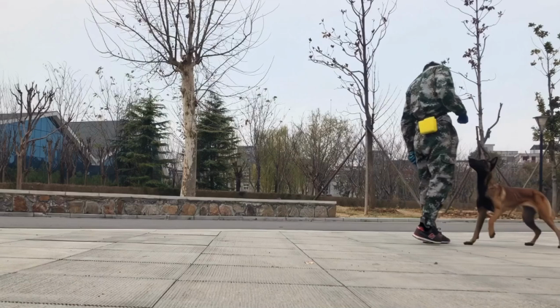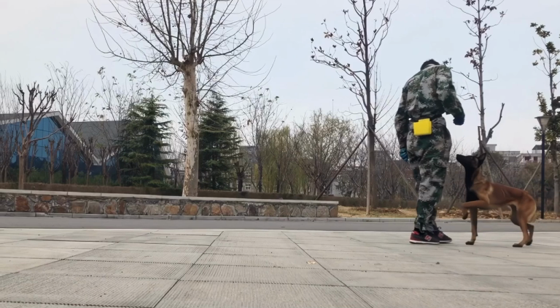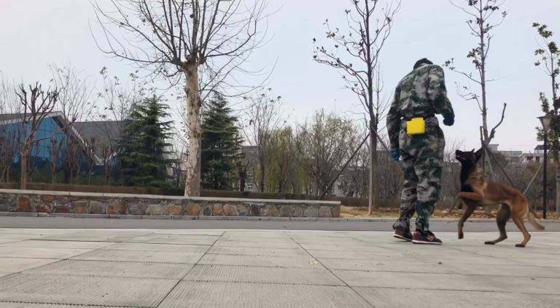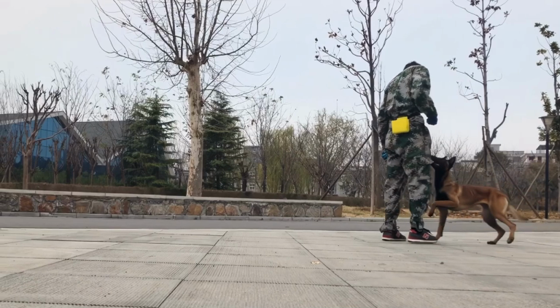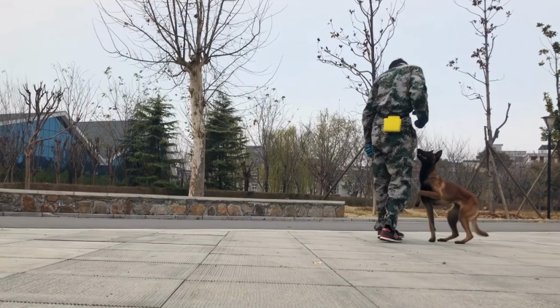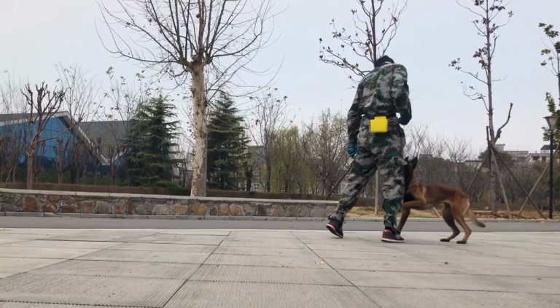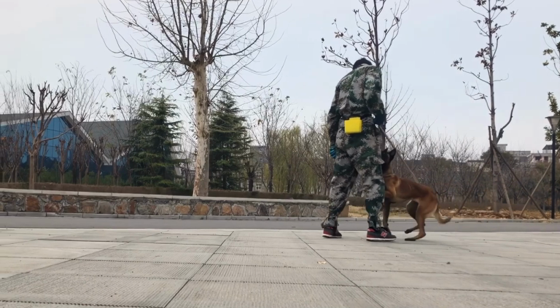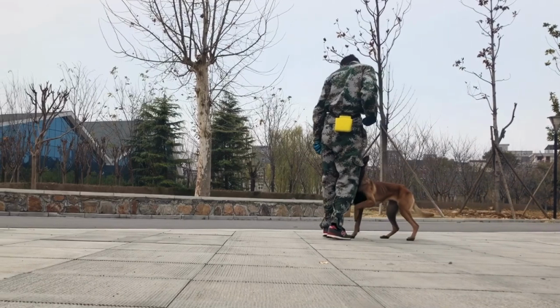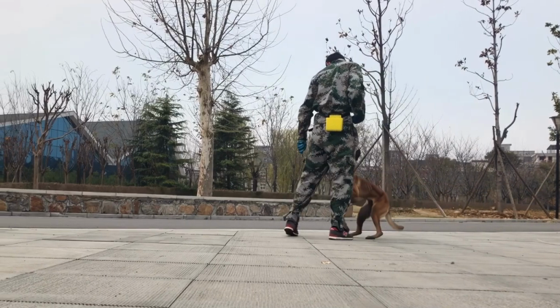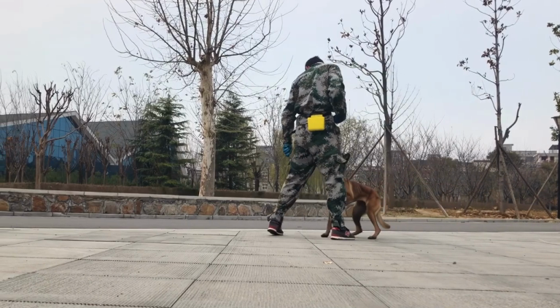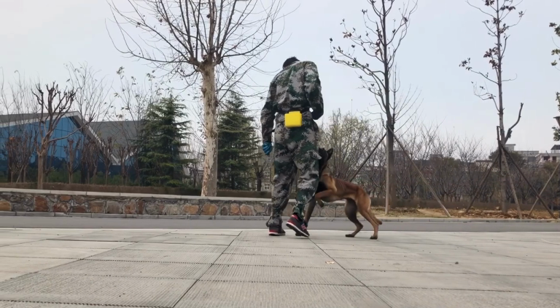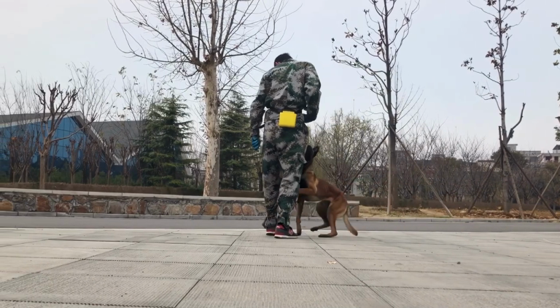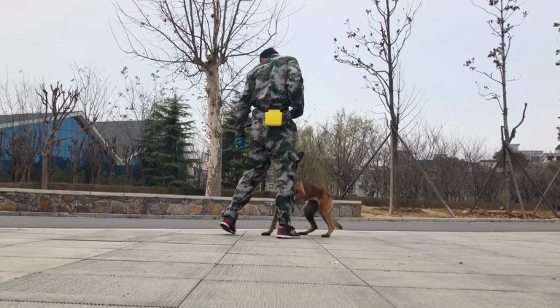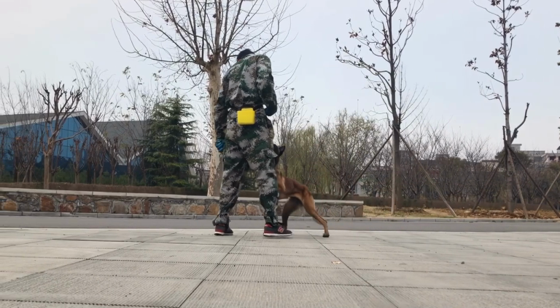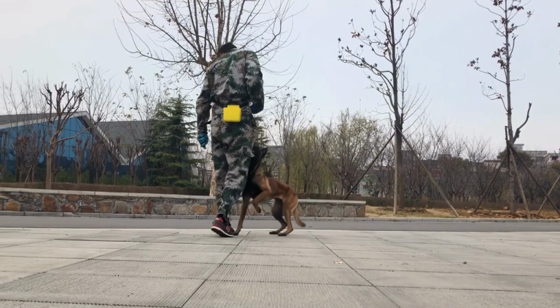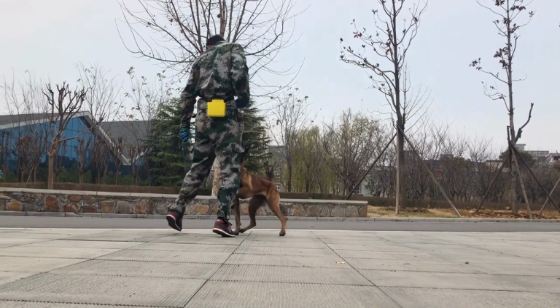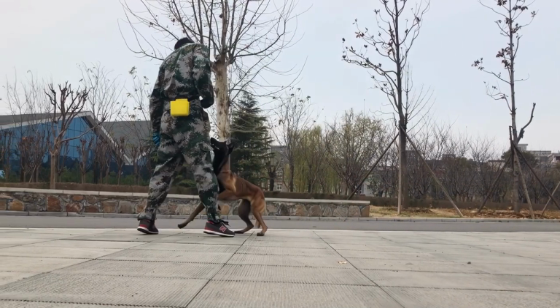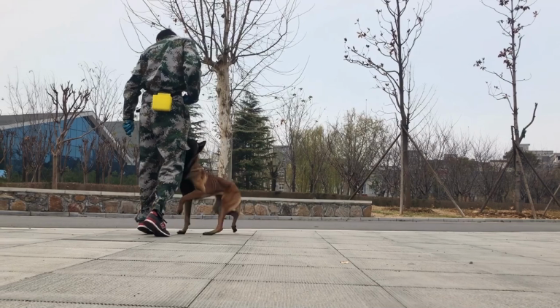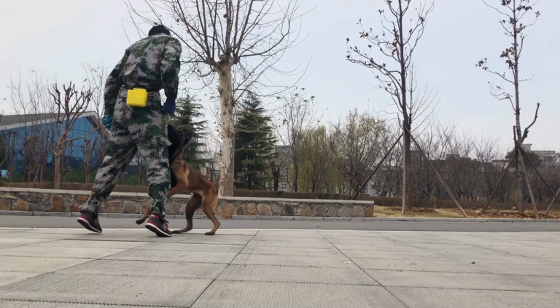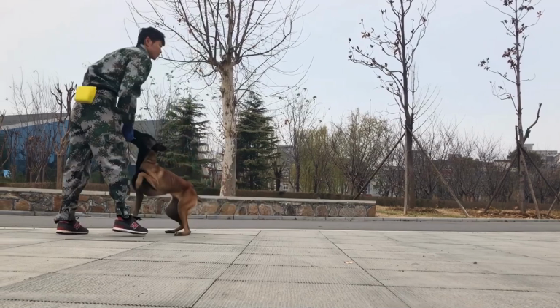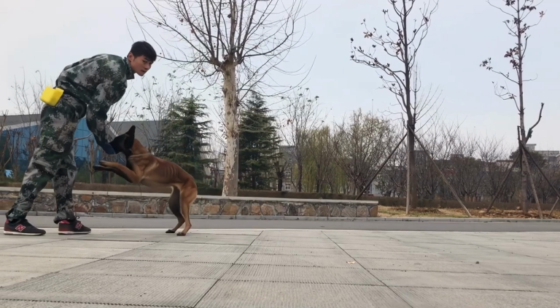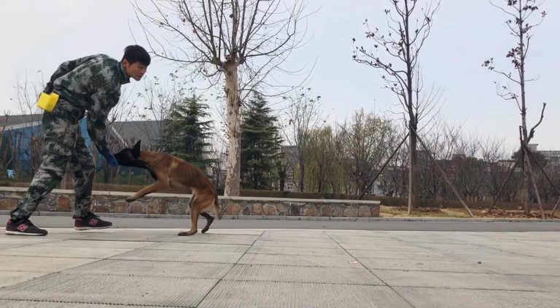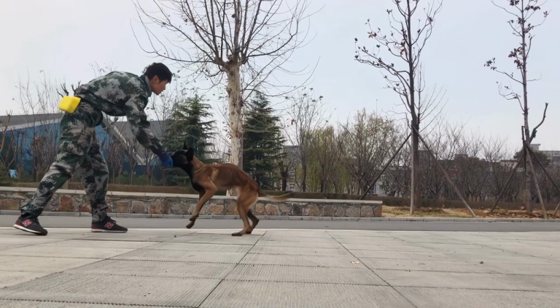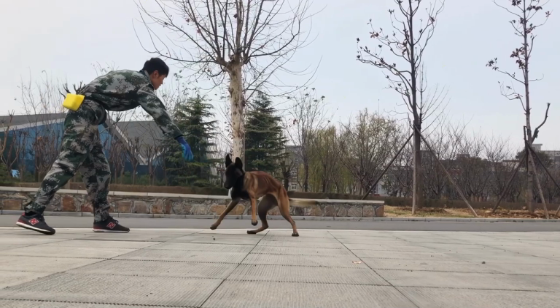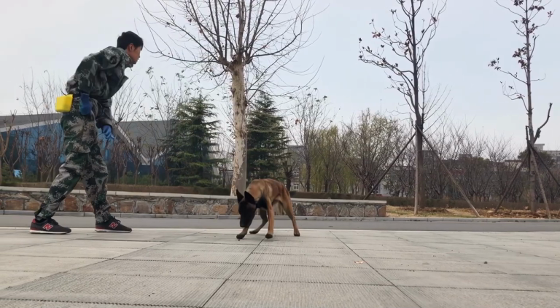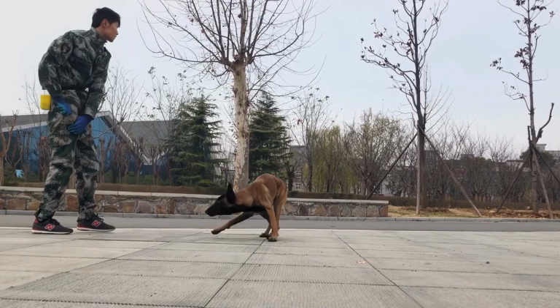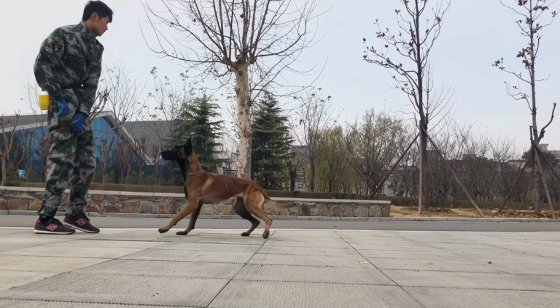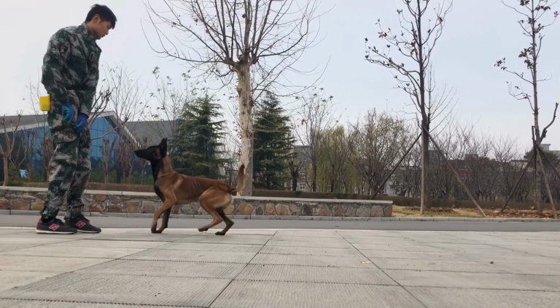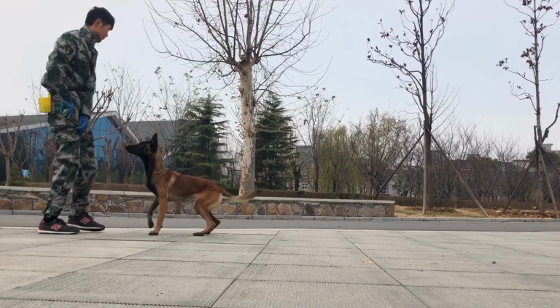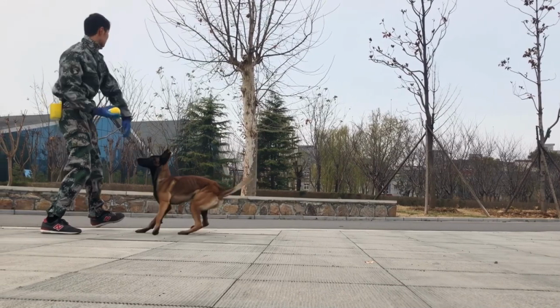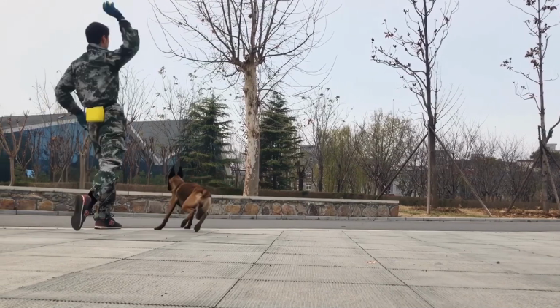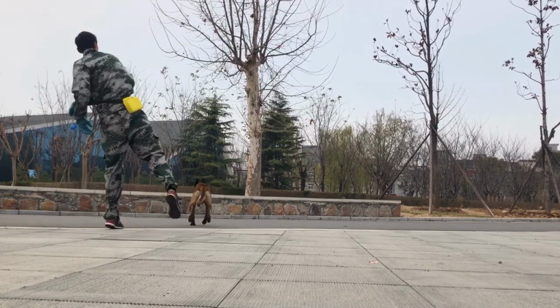Good morning everyone, welcome back to our dog training program. Today we are going to talk about using food and prey drive to train our furry friends.